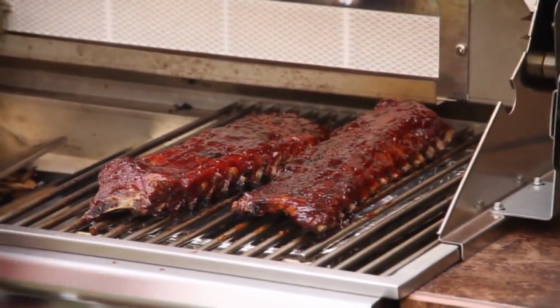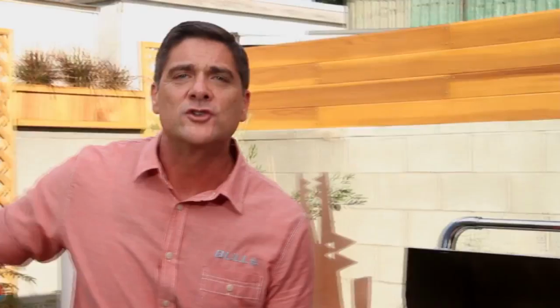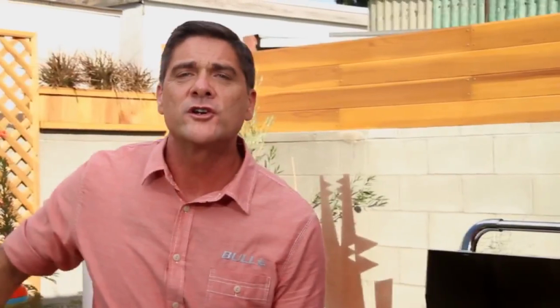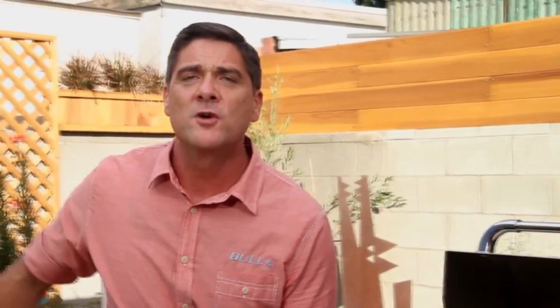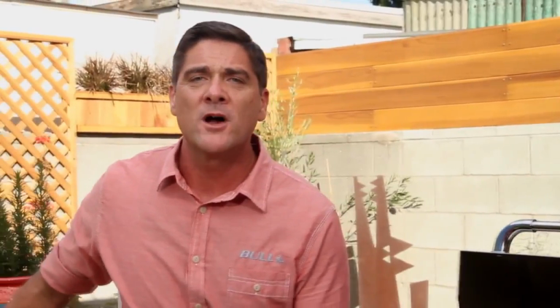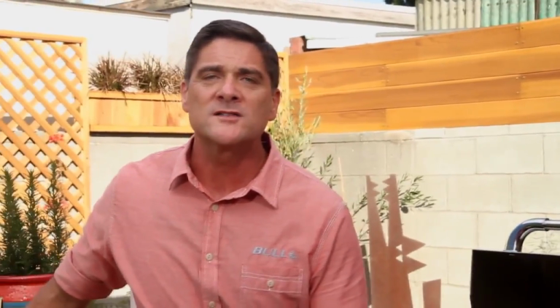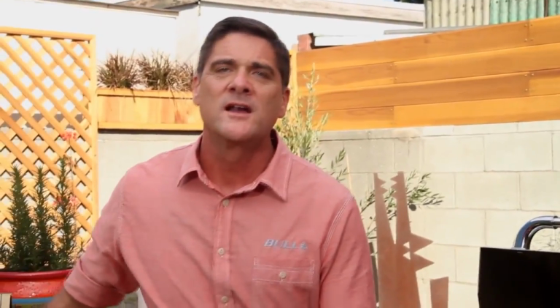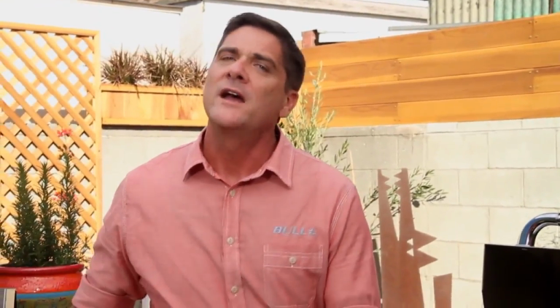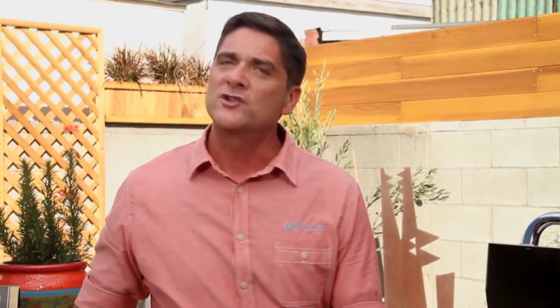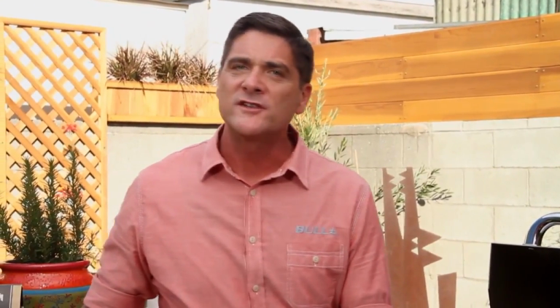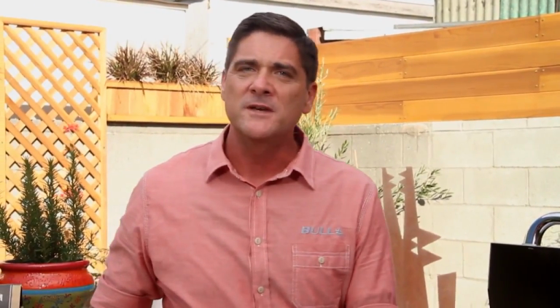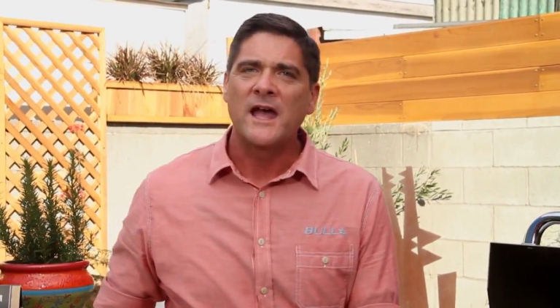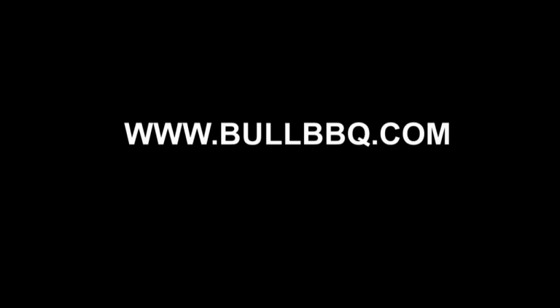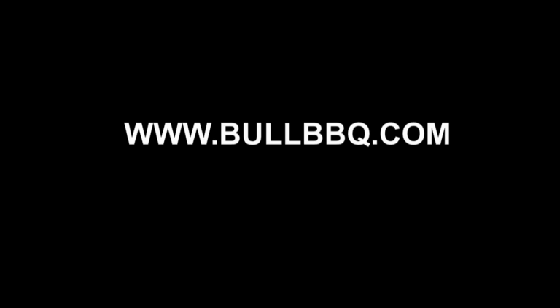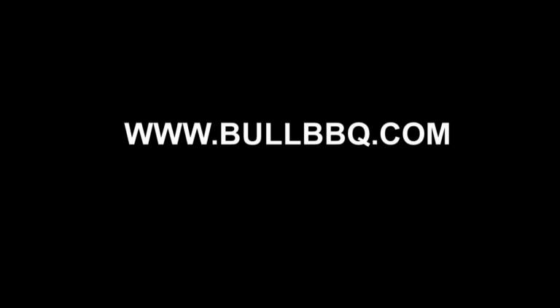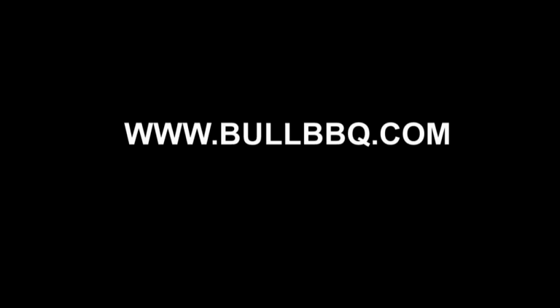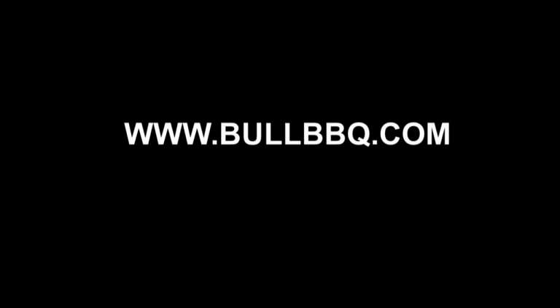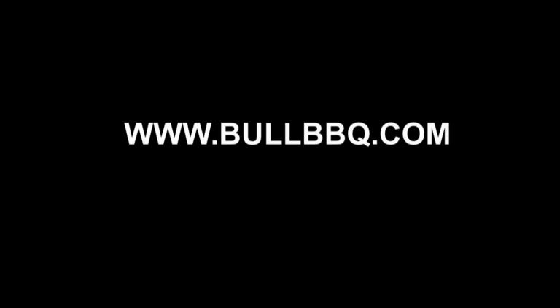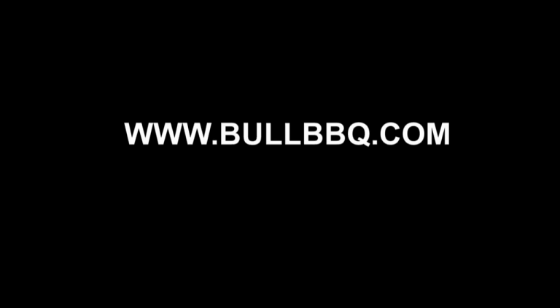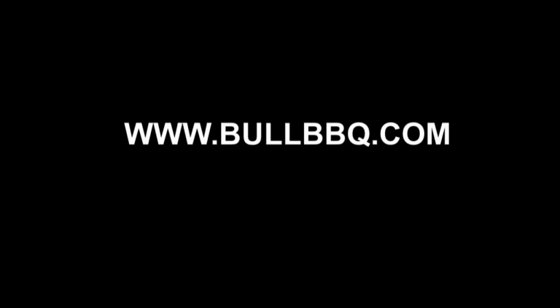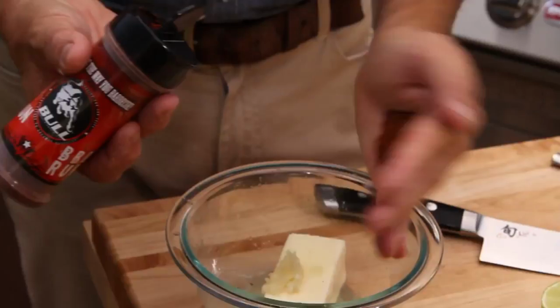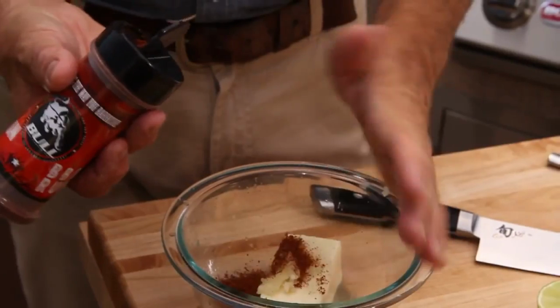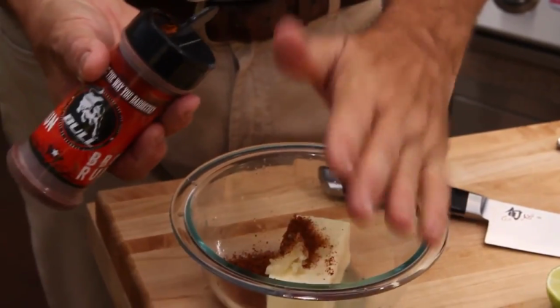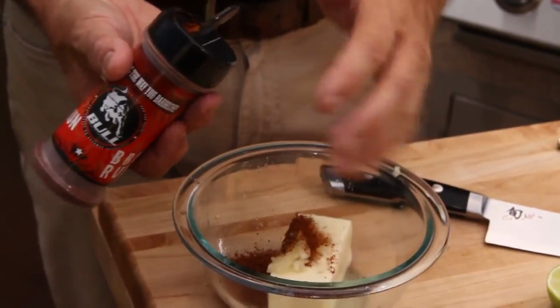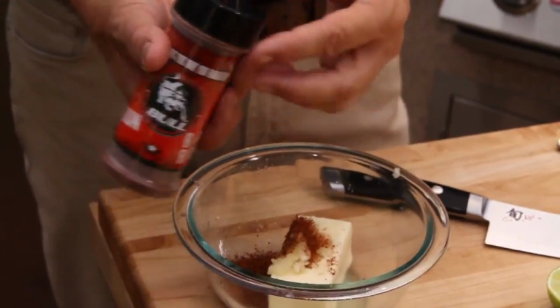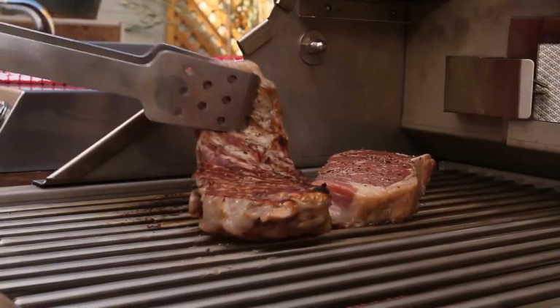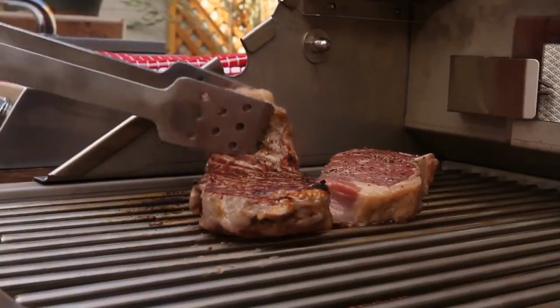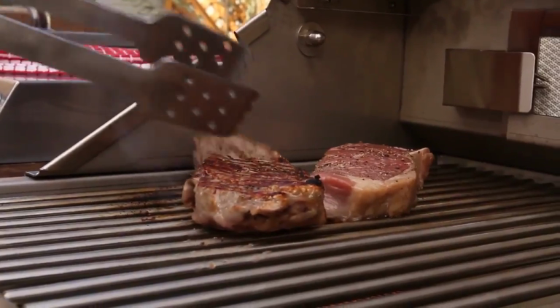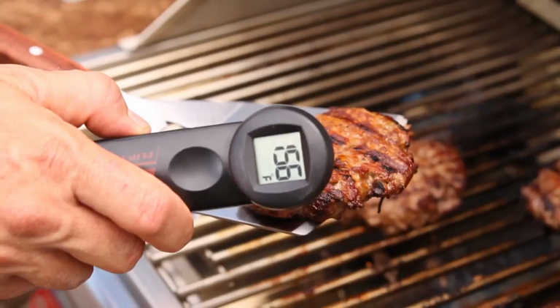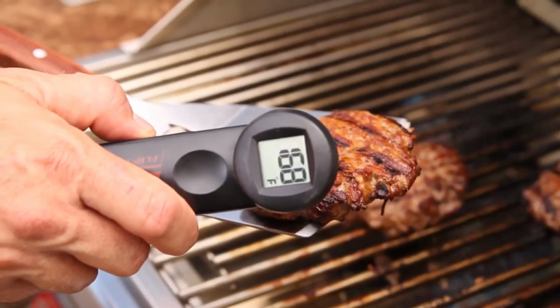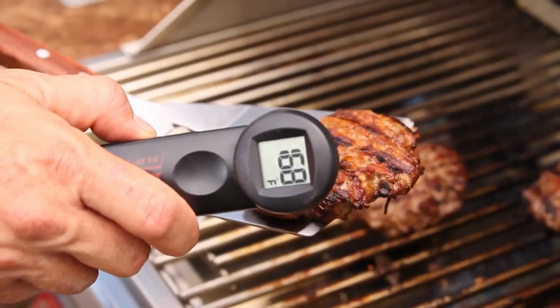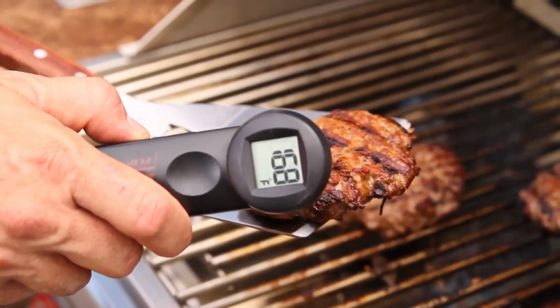Enjoy your smoke box and be sure to visit me at BullBBQ.com for more recipes, grilling tips, and of course grilling products.